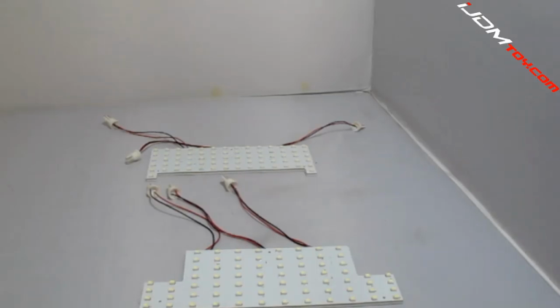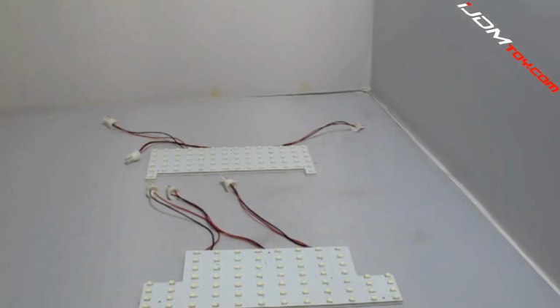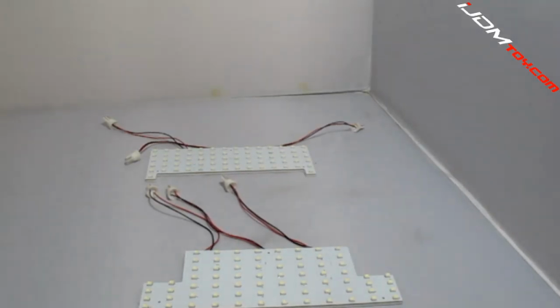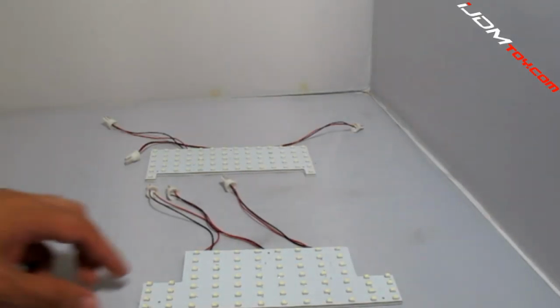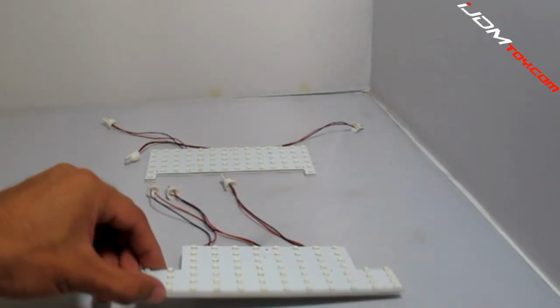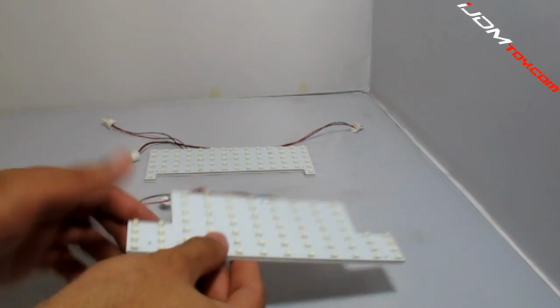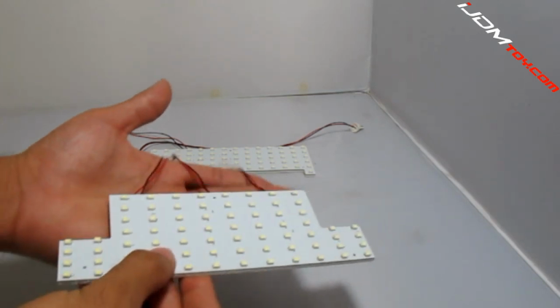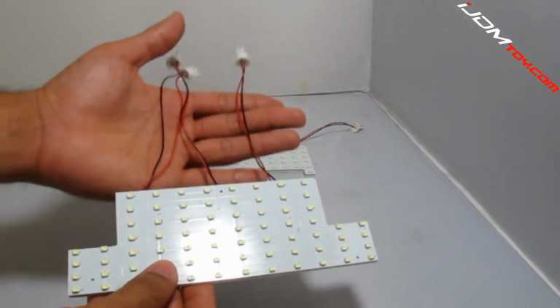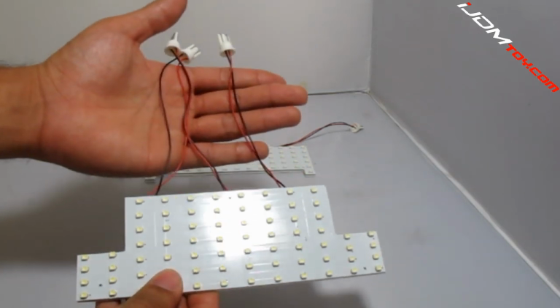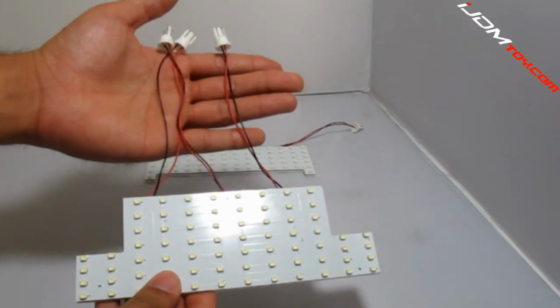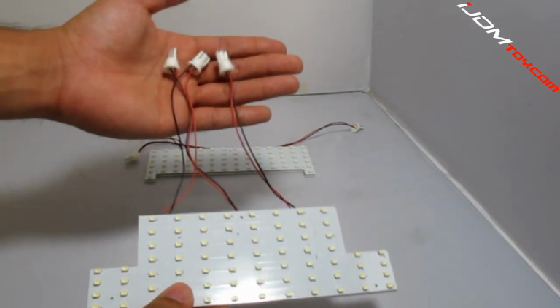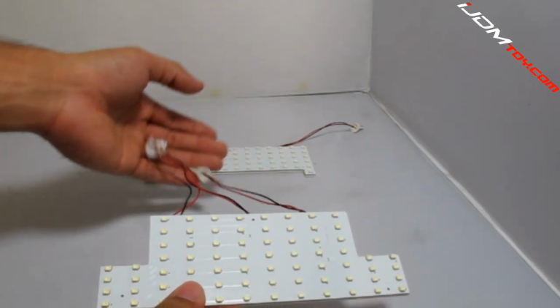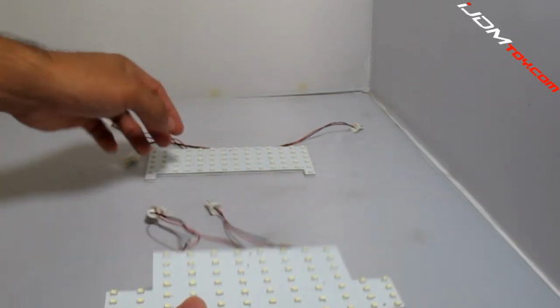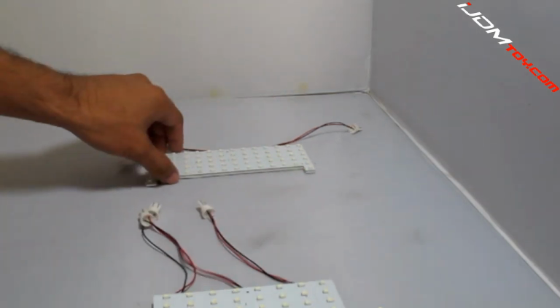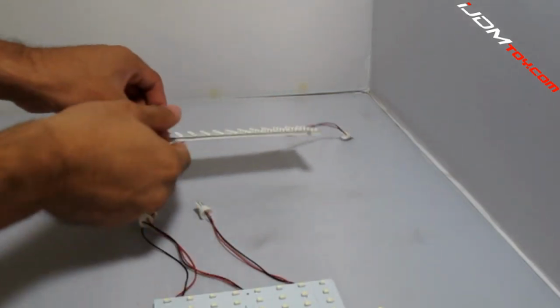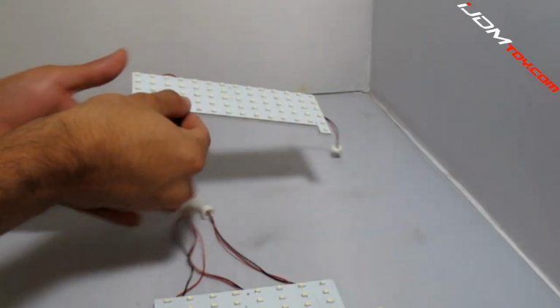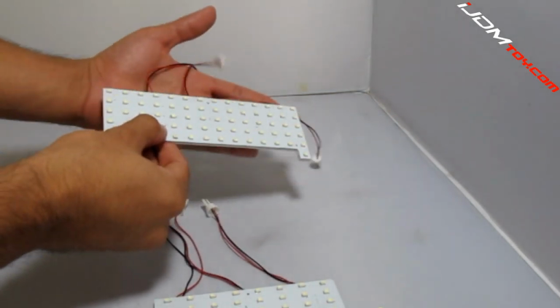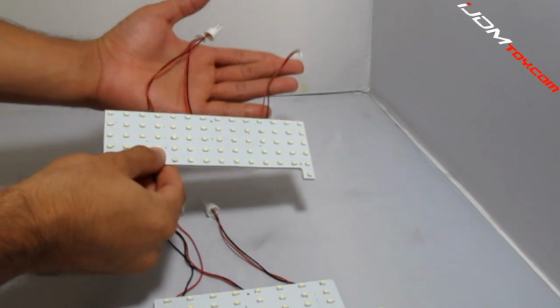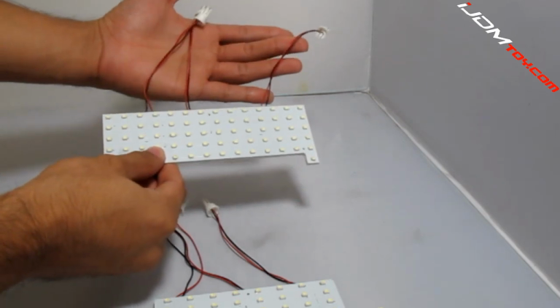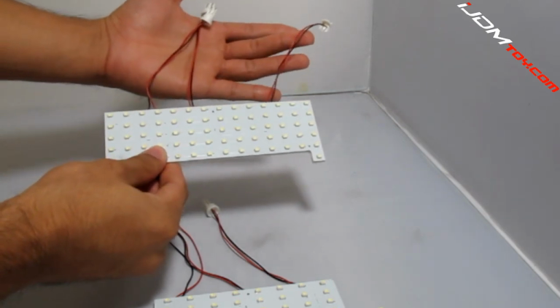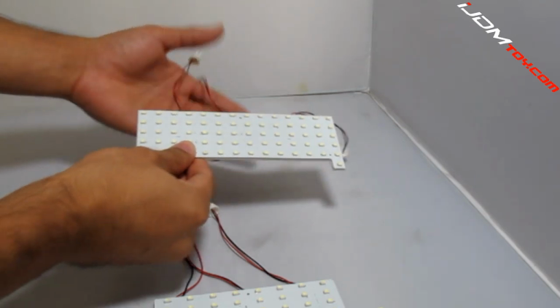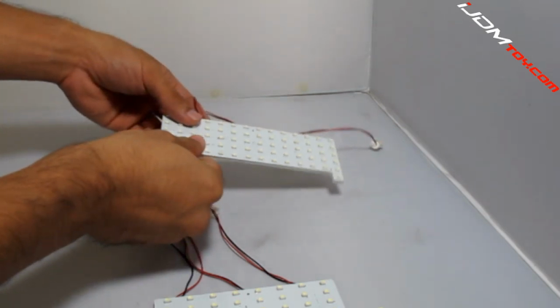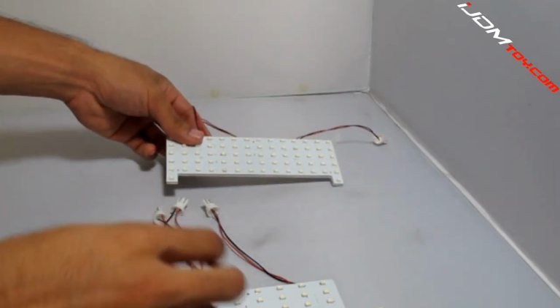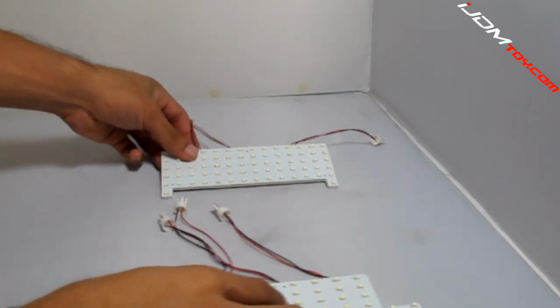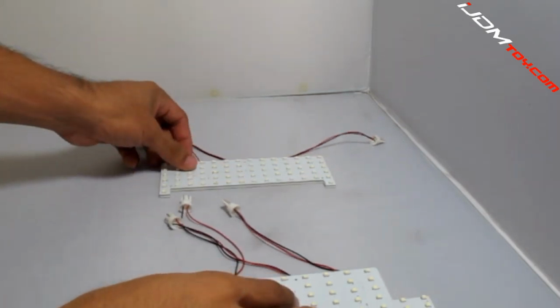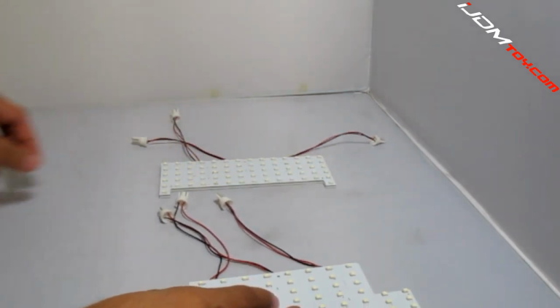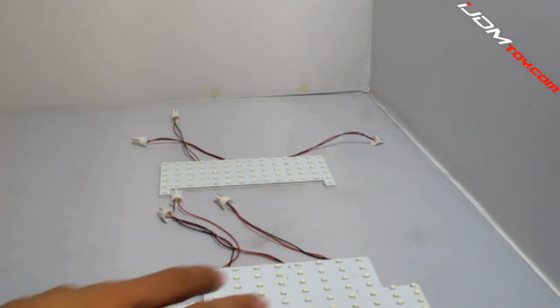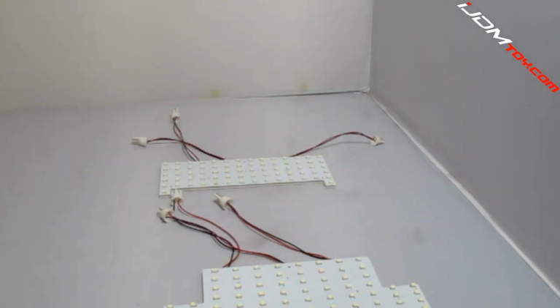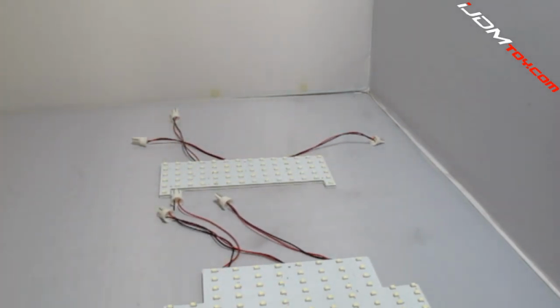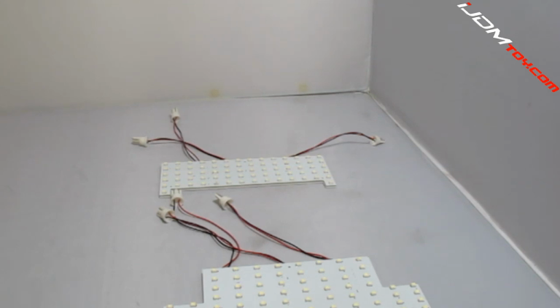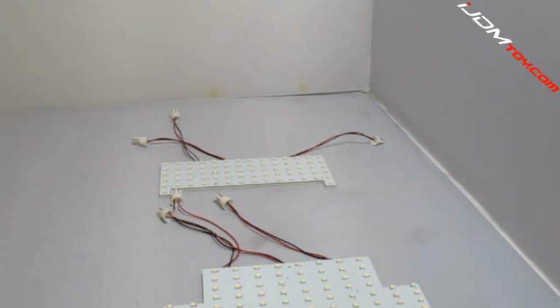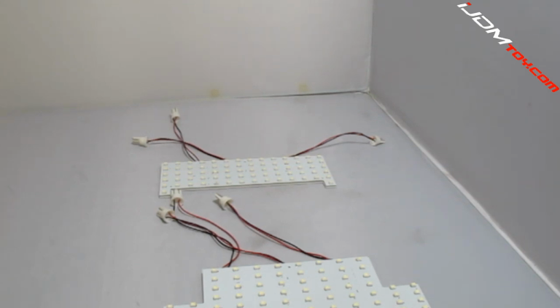Hey guys, today we're introducing our new Direct Fit LED interior panel lights for the 2014 Lexus IS. The three-stage feature that these lights have makes them very unique. These lights have the ability to turn on and off certain parts of the panel depending on which plug is used. Let's take a look at how they work inside the car.